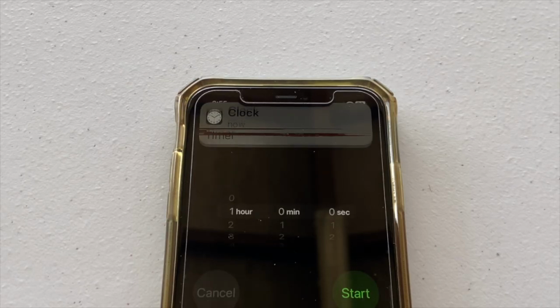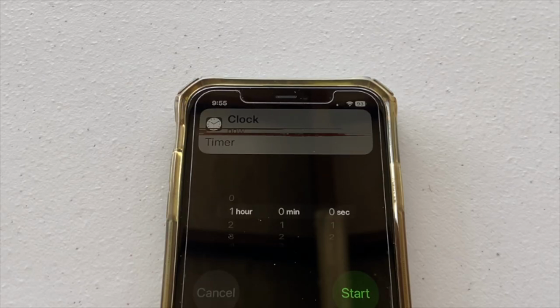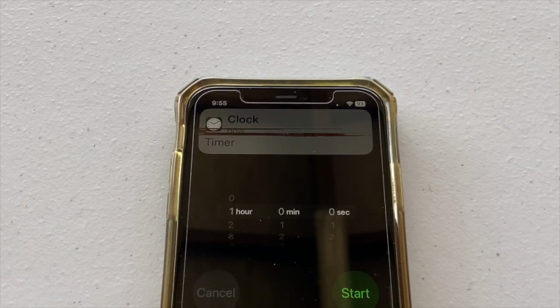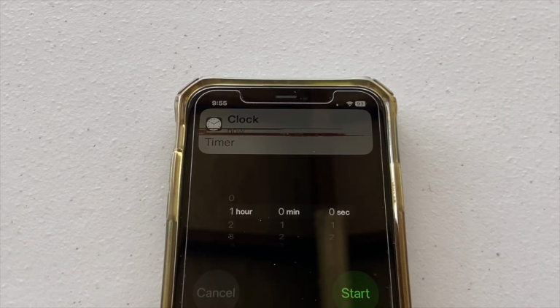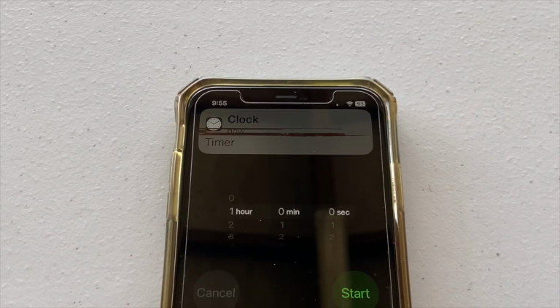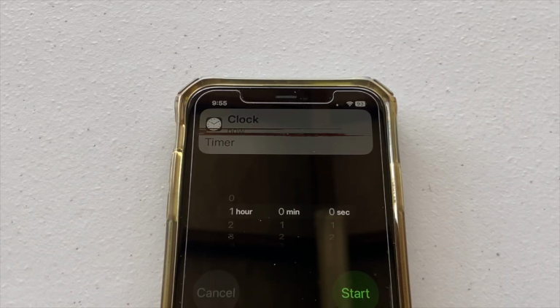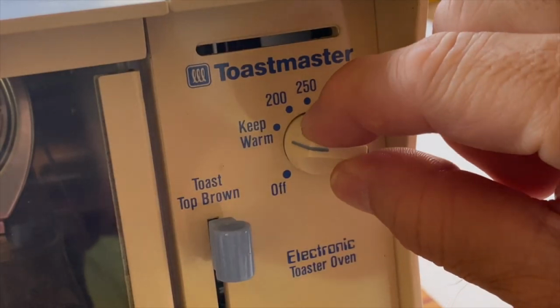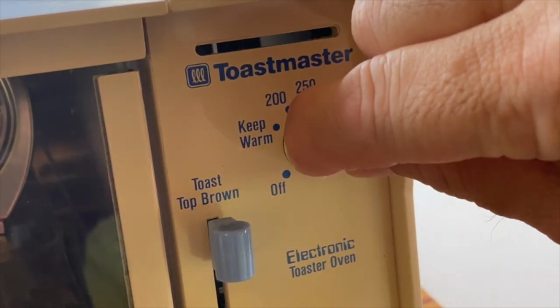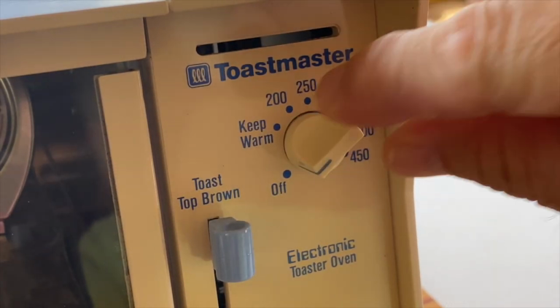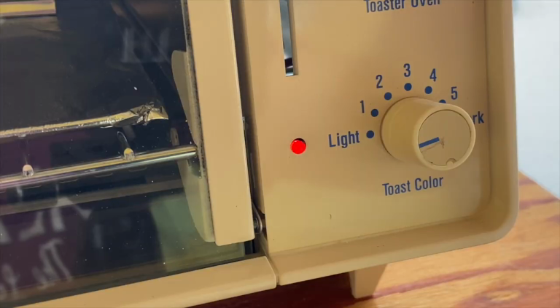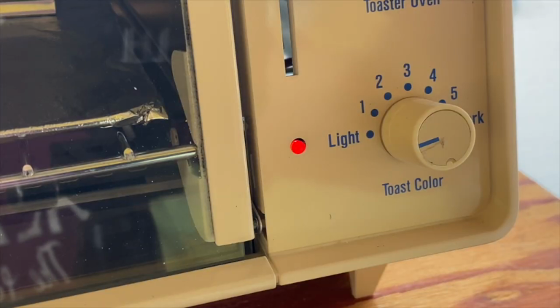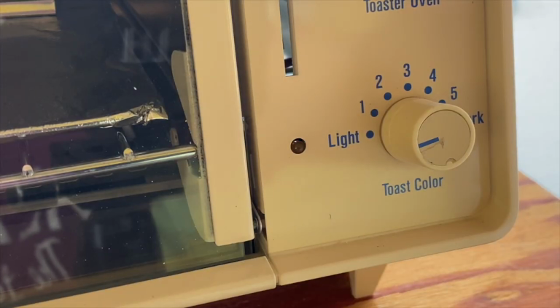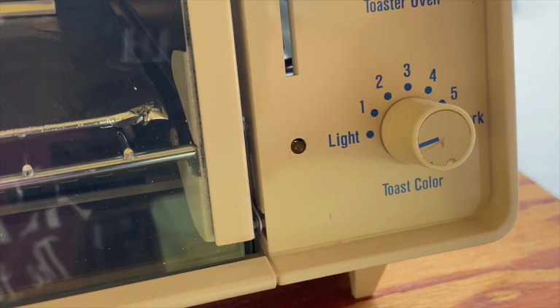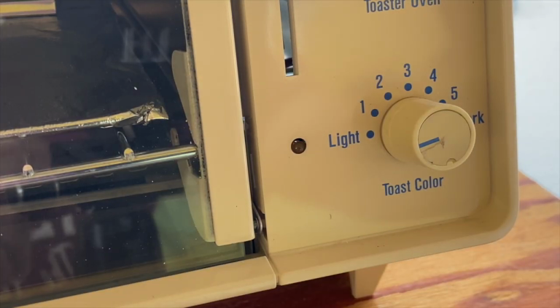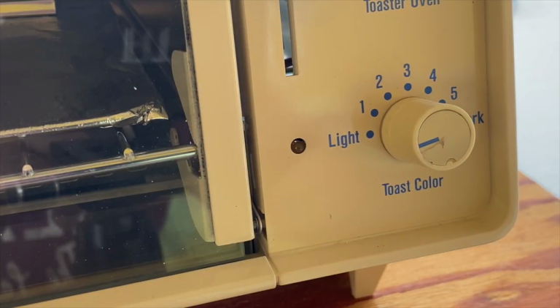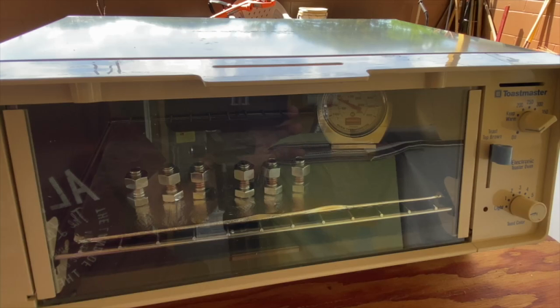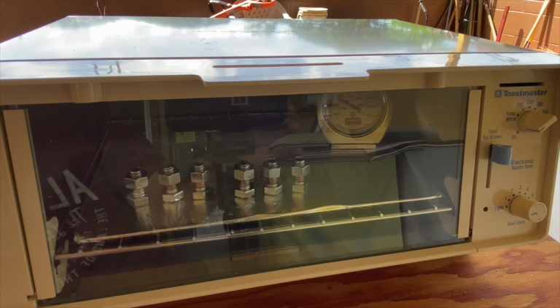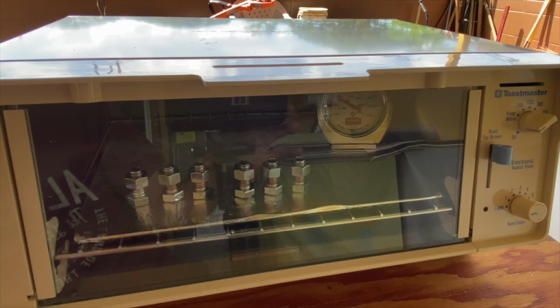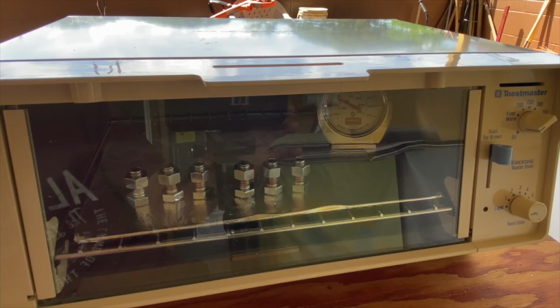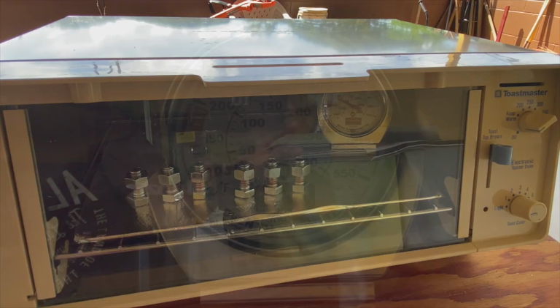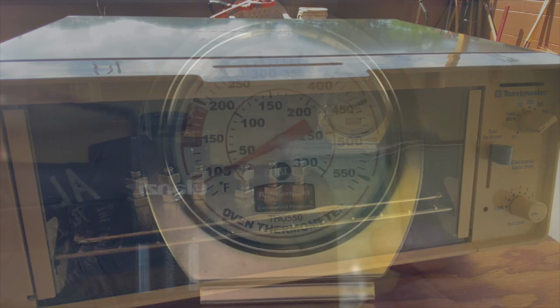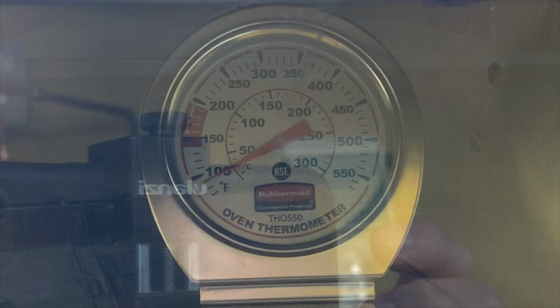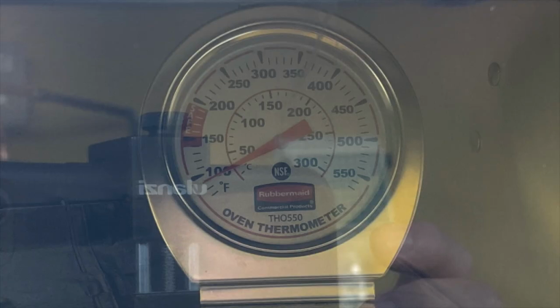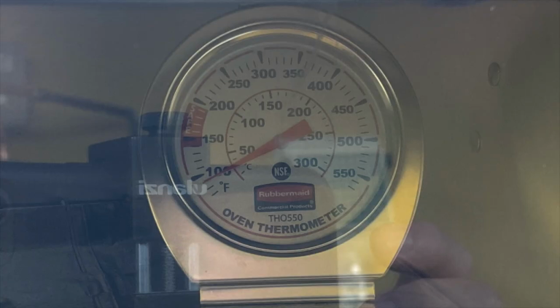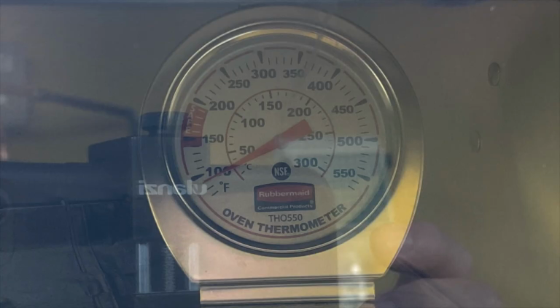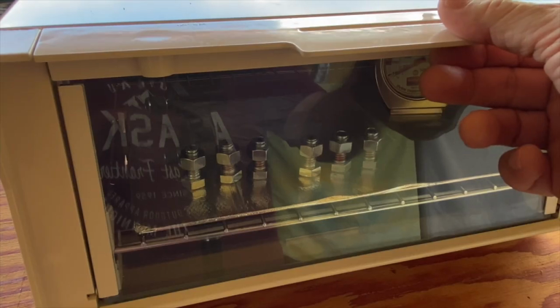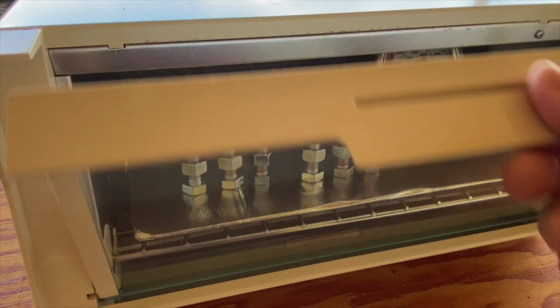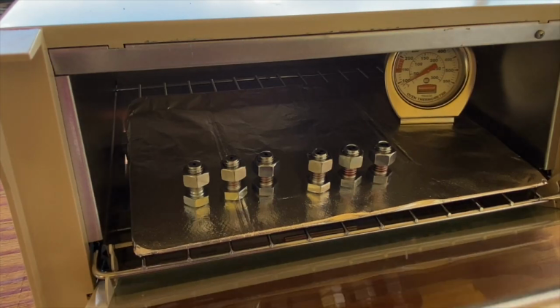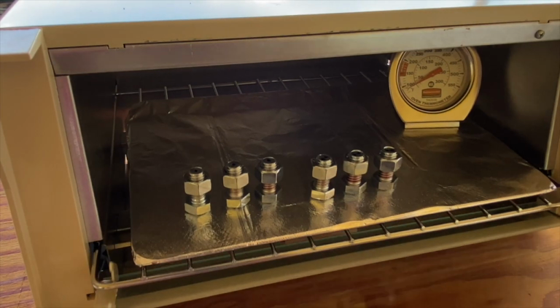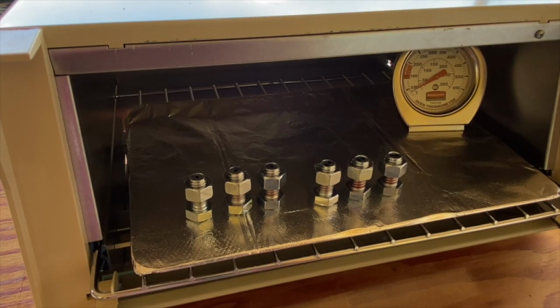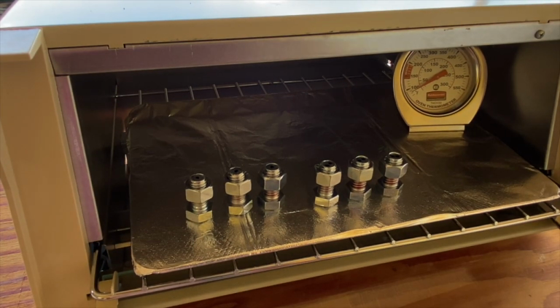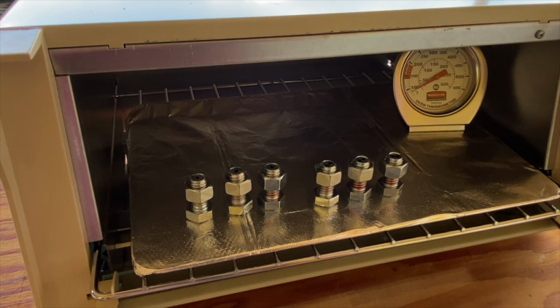After one hour, the toaster oven was turned off and left to gradually cool as I grabbed lunch. After lunch, the samples were removed for the breakaway torque testing.